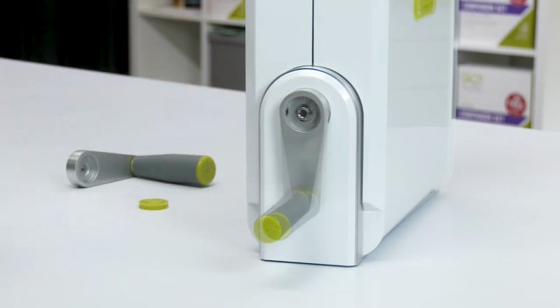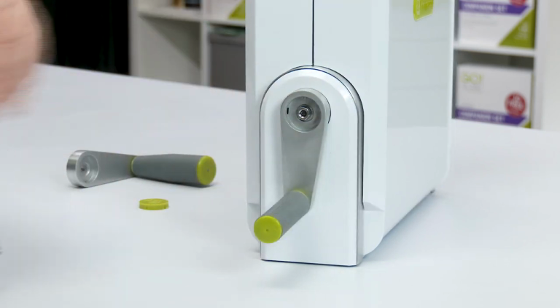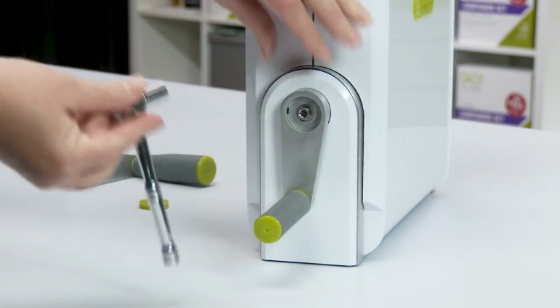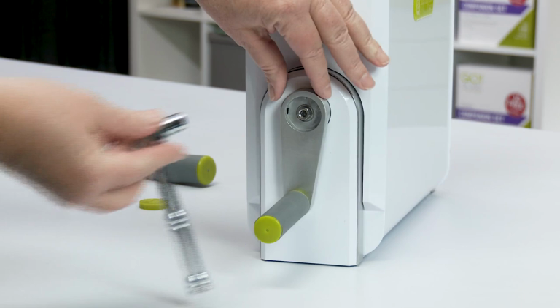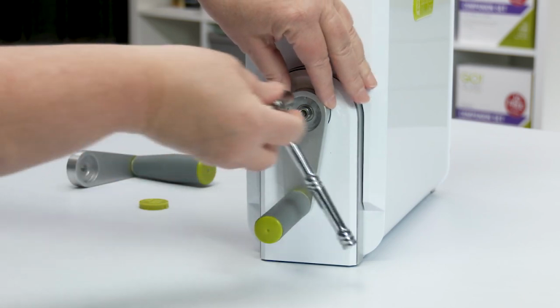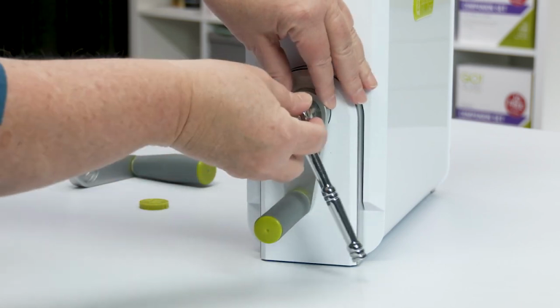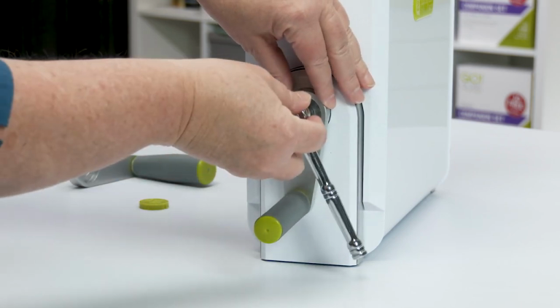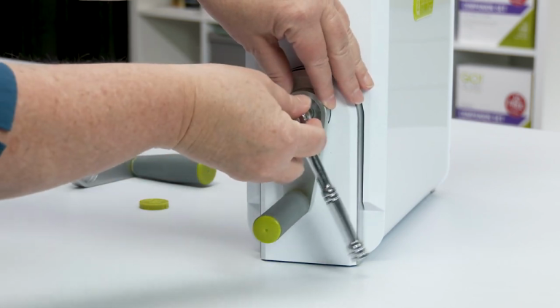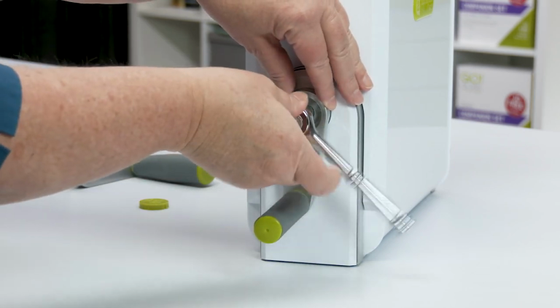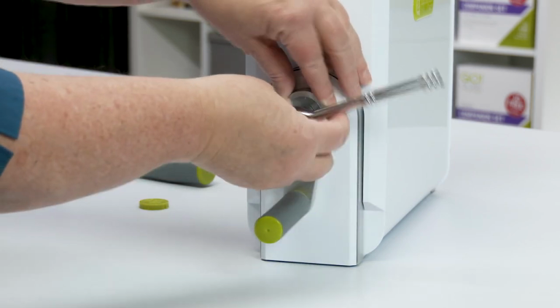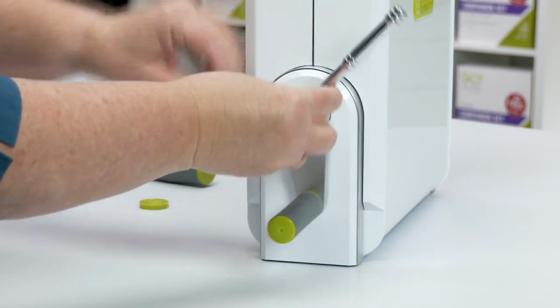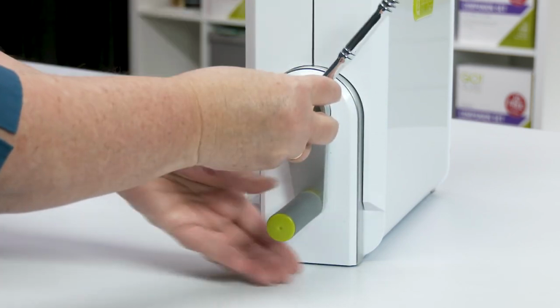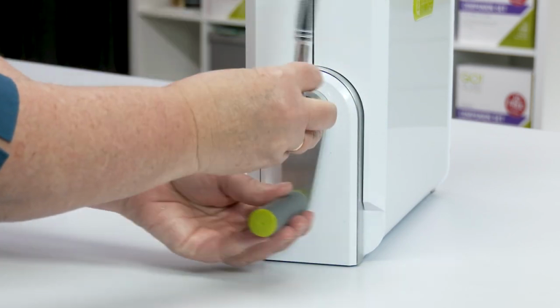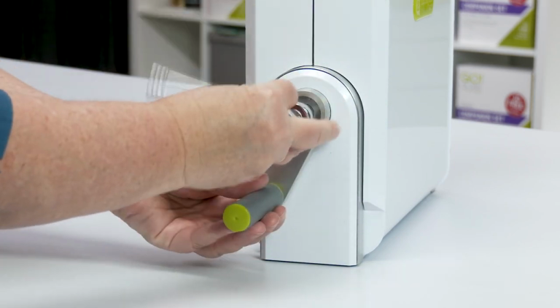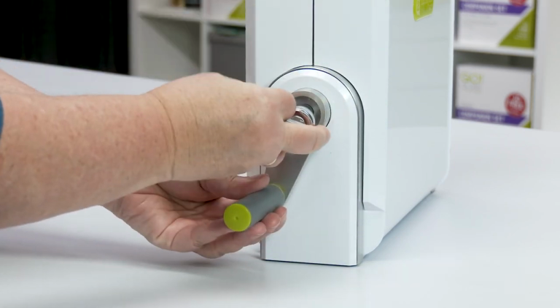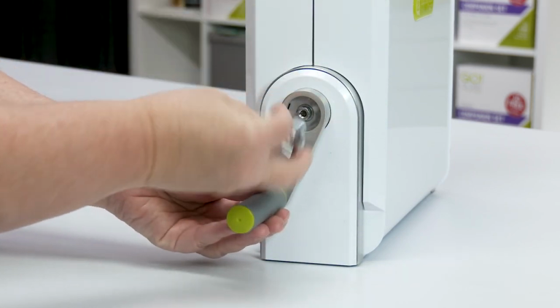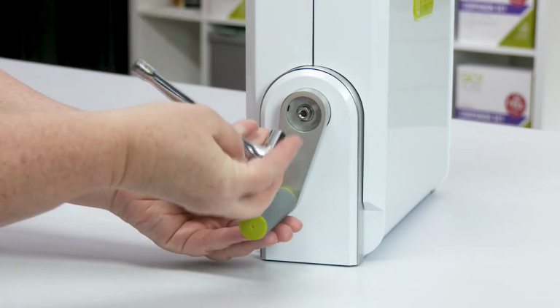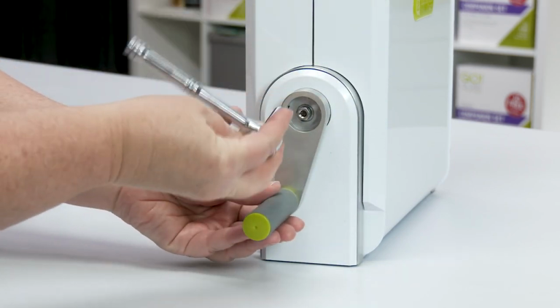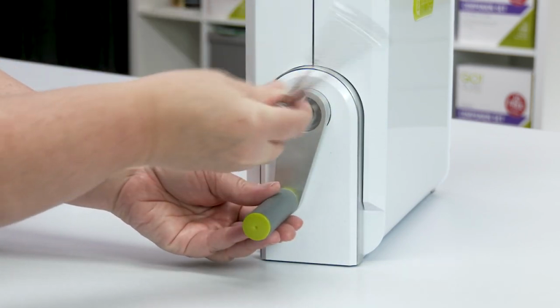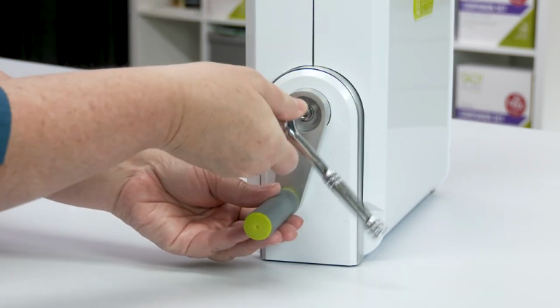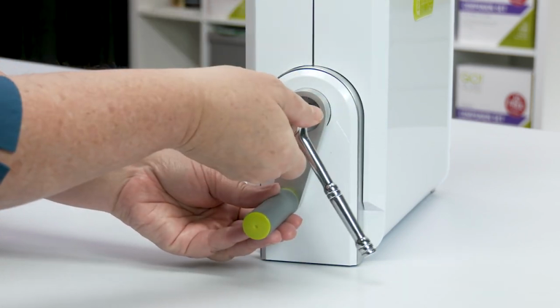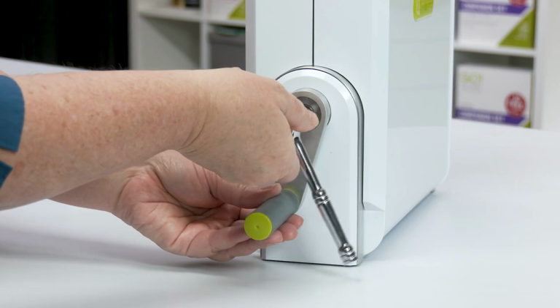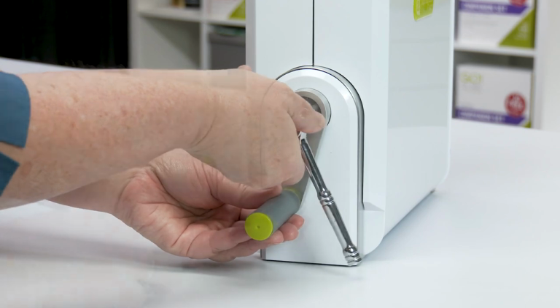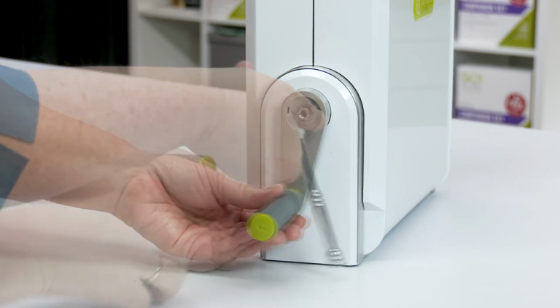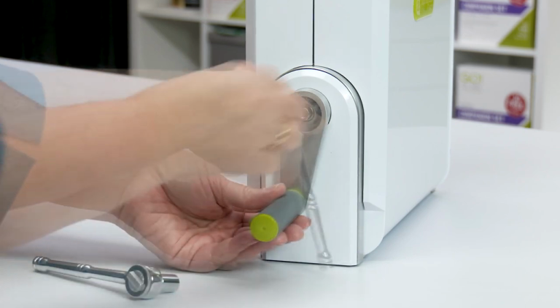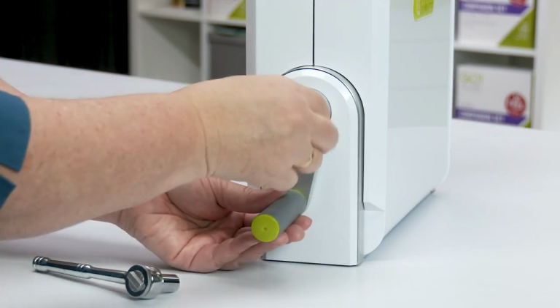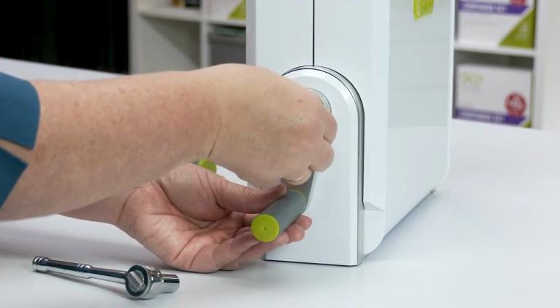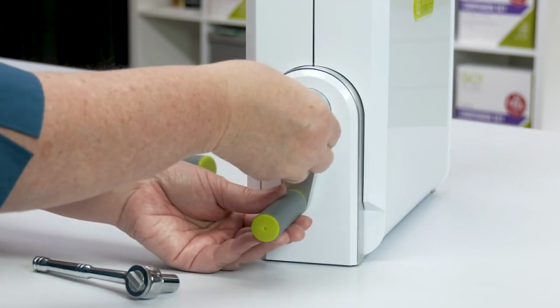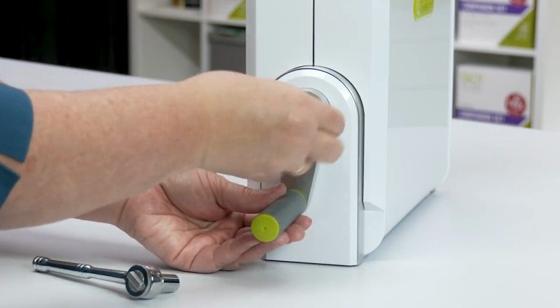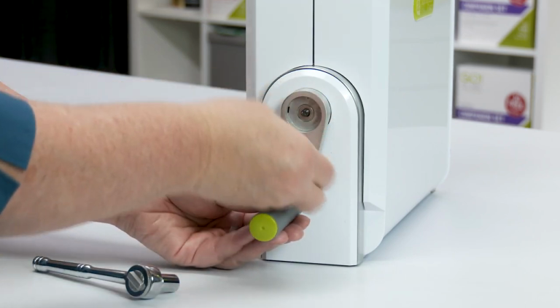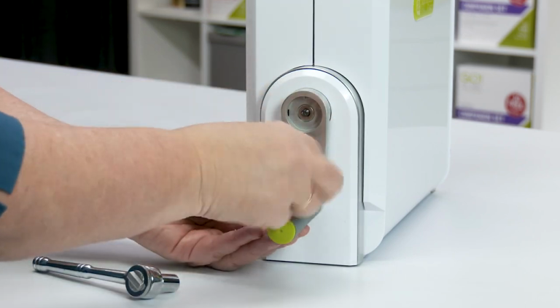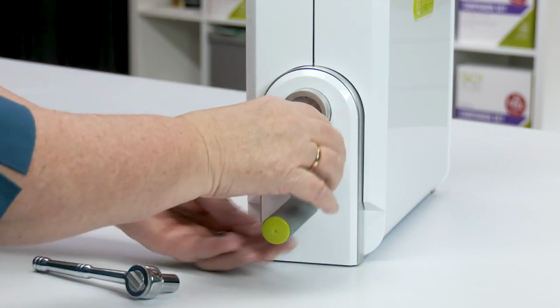Using the 10 millimeter socket wrench in a counterclockwise motion, loosen and remove the nut and washer from the center of the handle base.